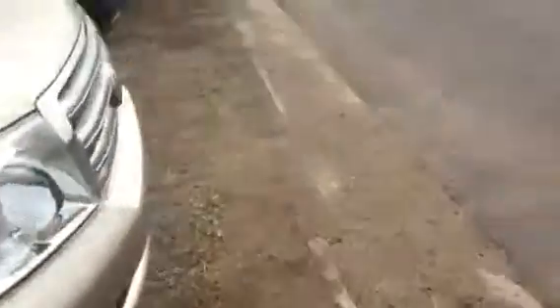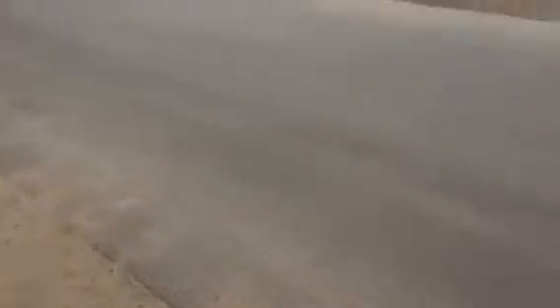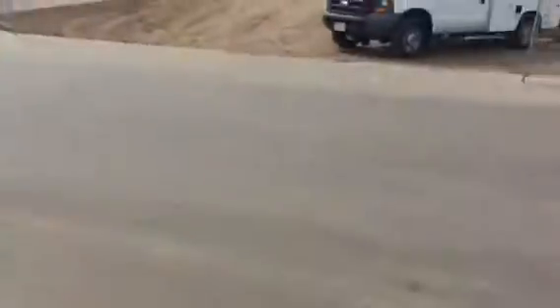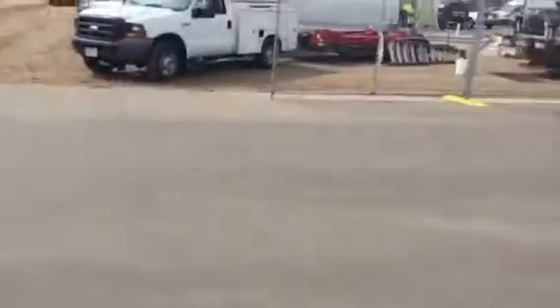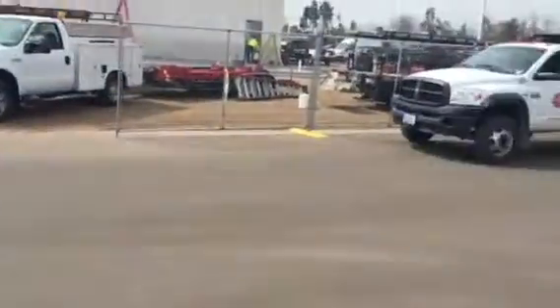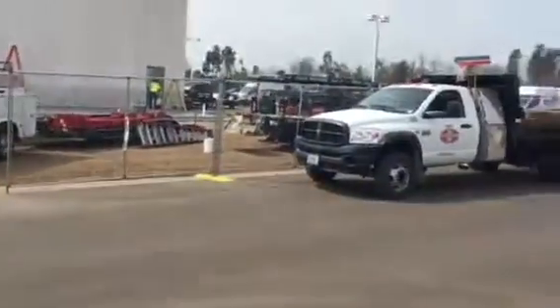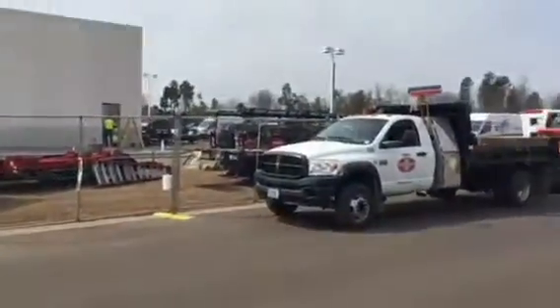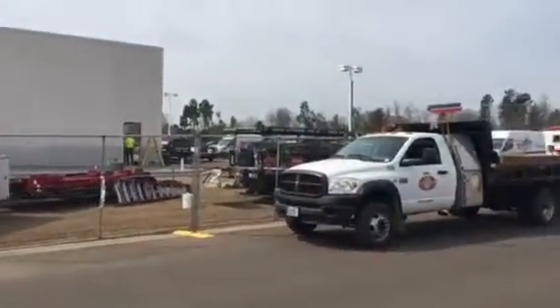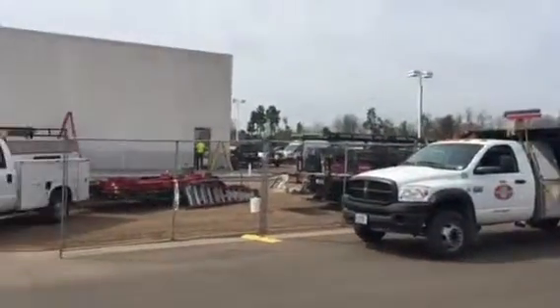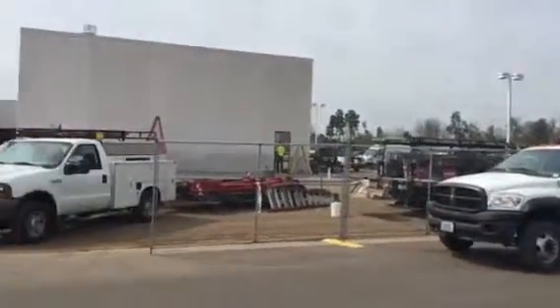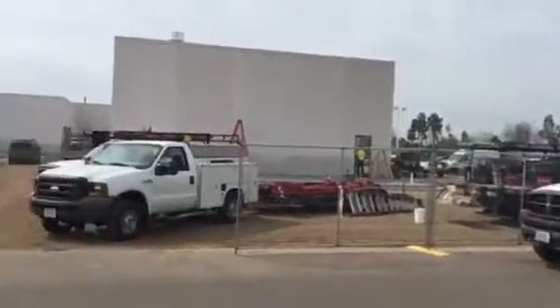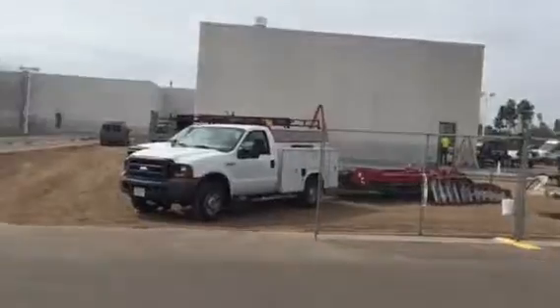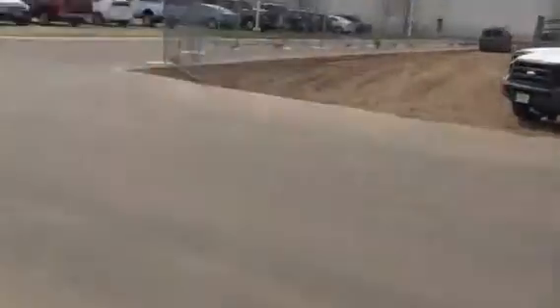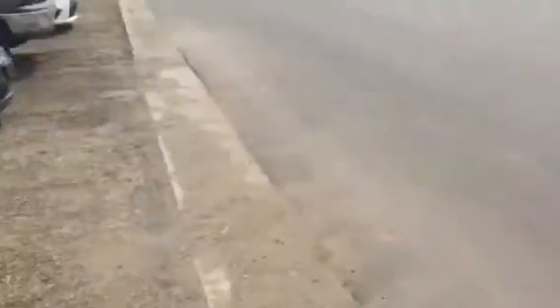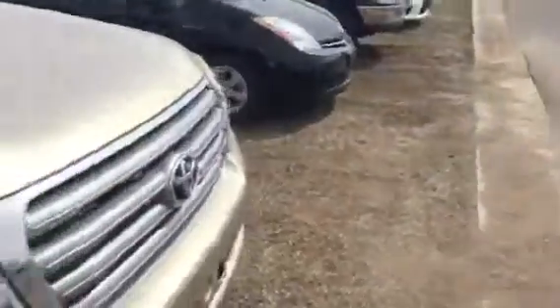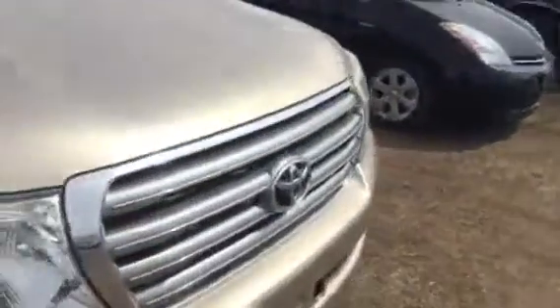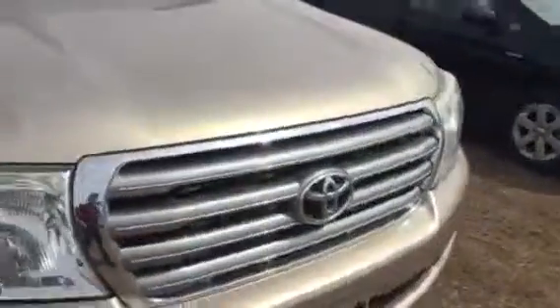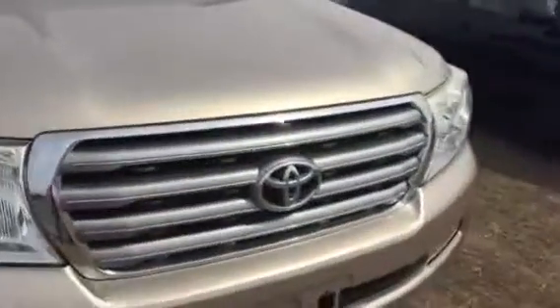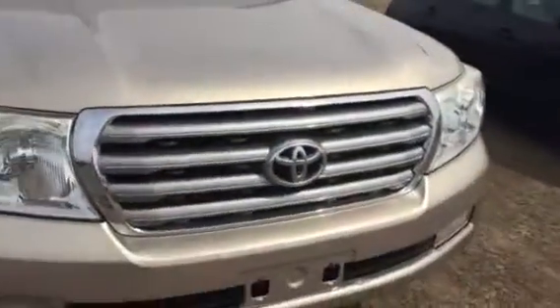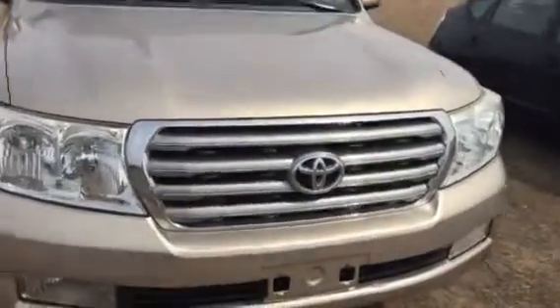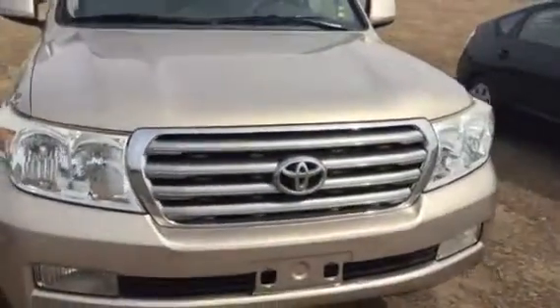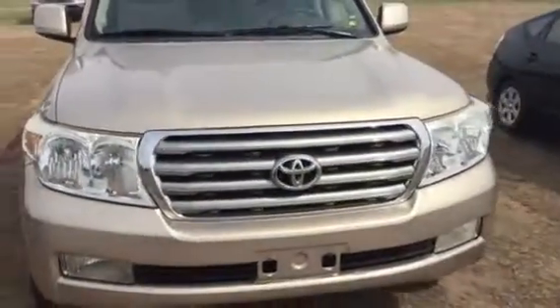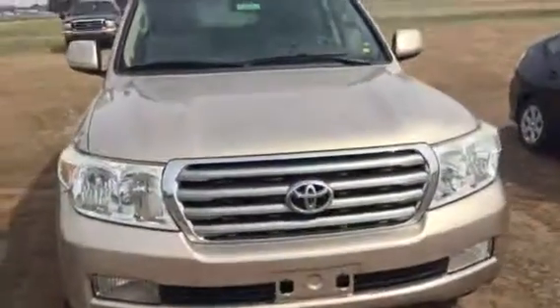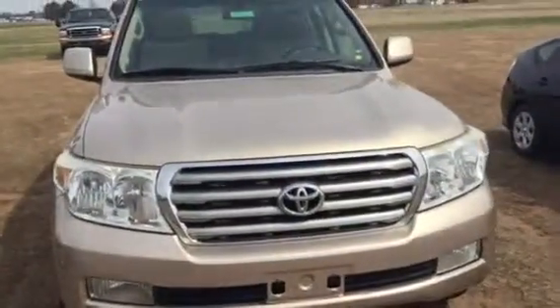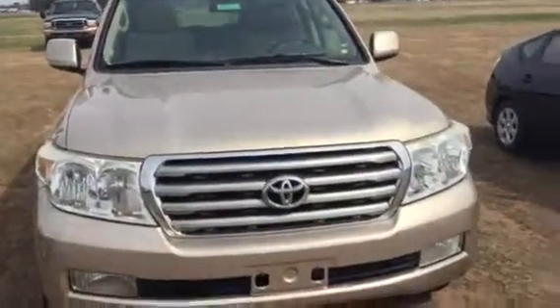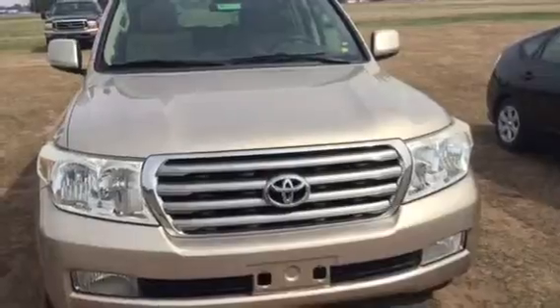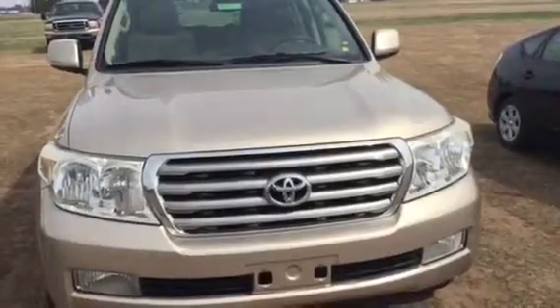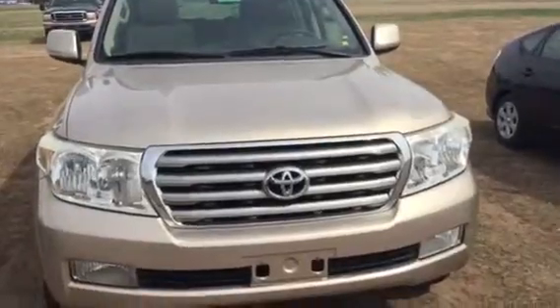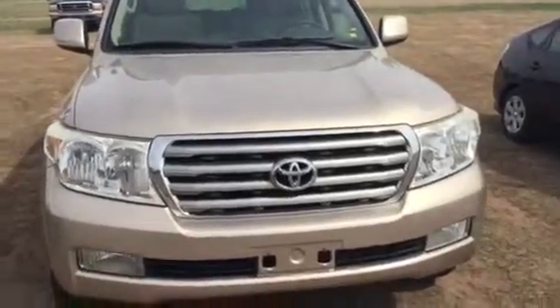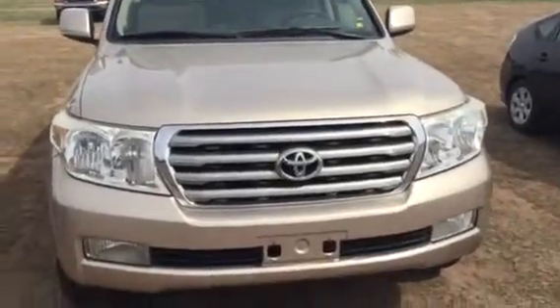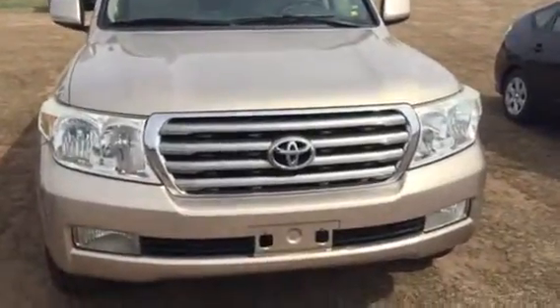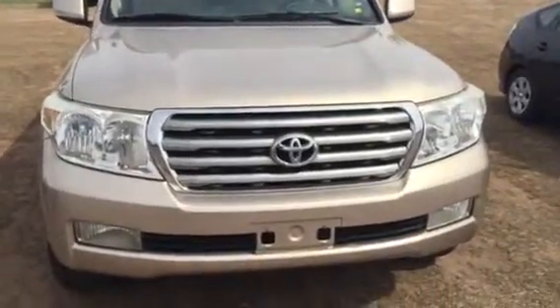We're building a brand new building here so it's kind of fun — hence the construction noises. And as you can tell it's probably in the mid 70s here, so I'm sorry to rub it in.